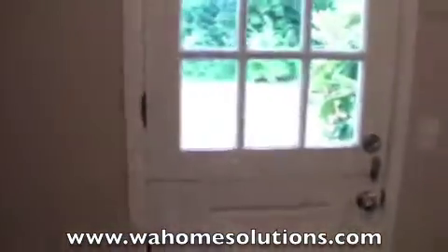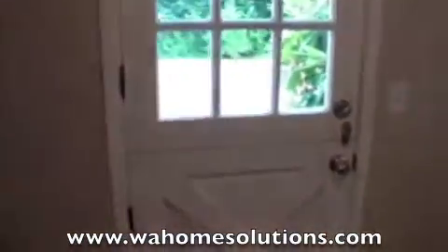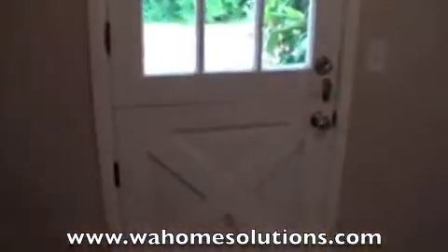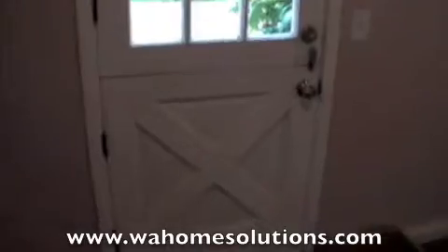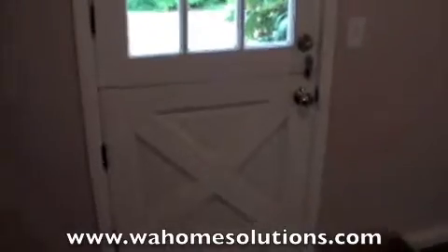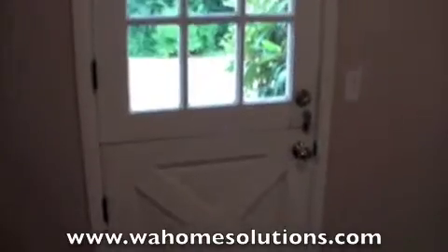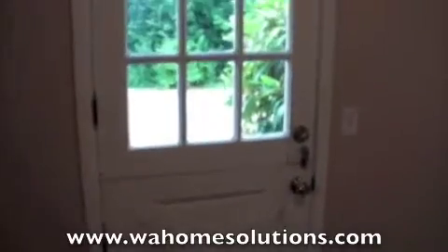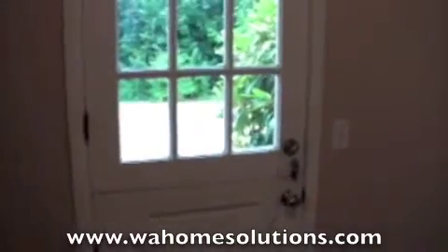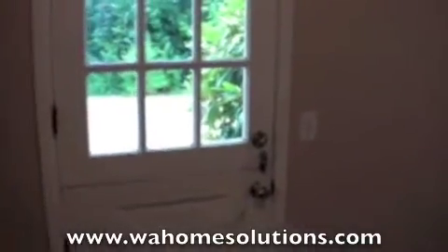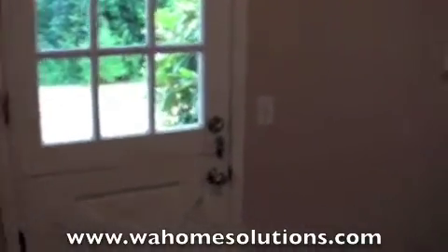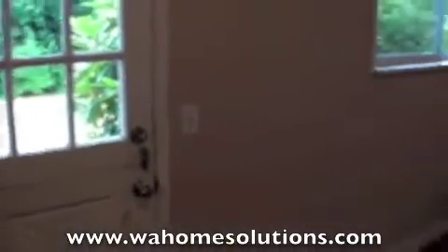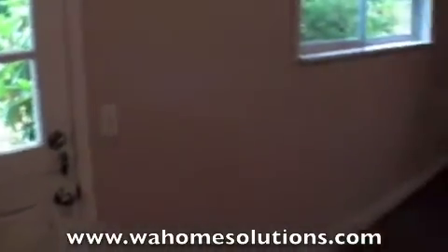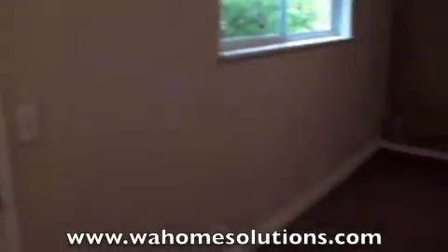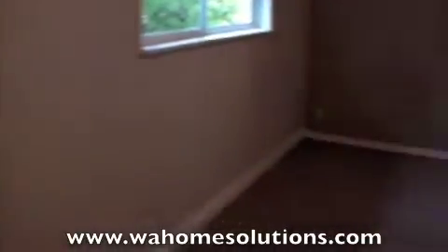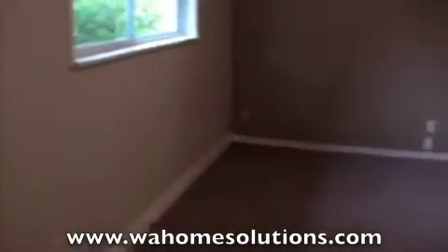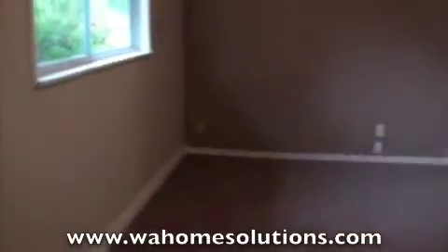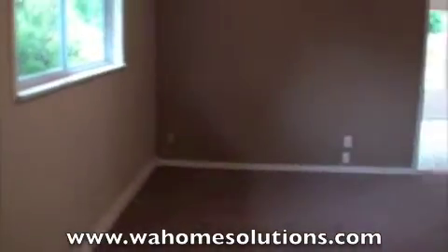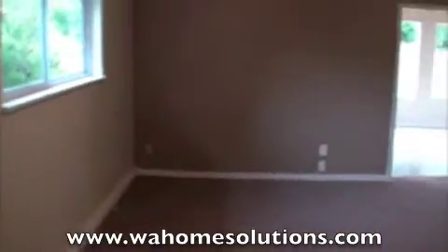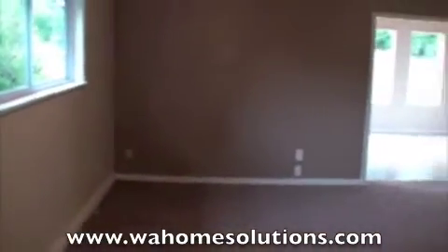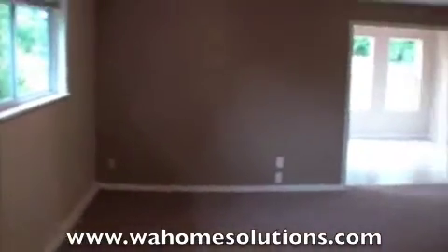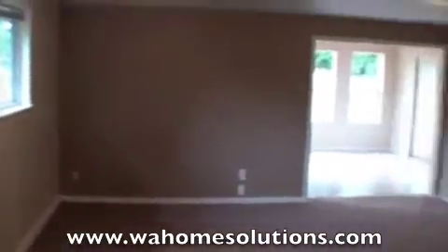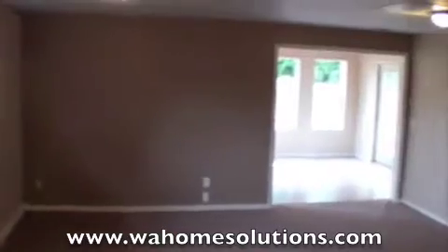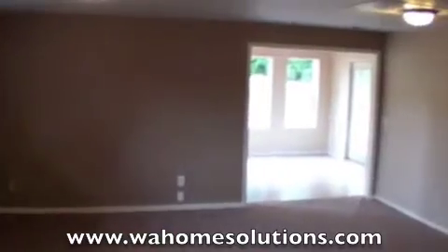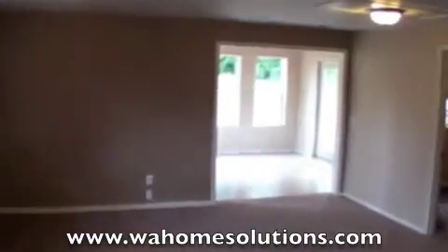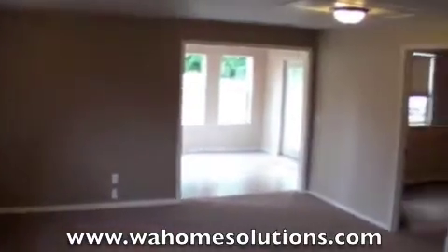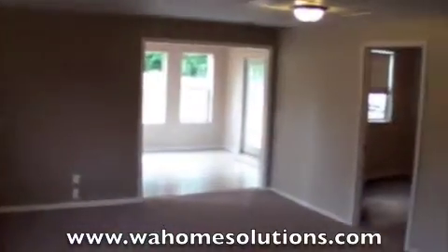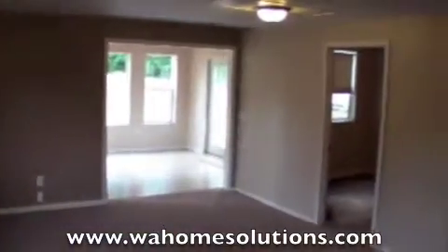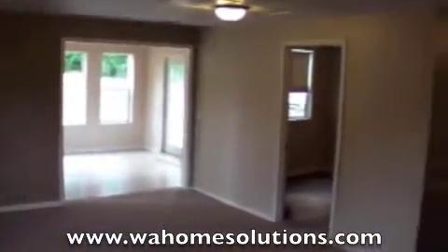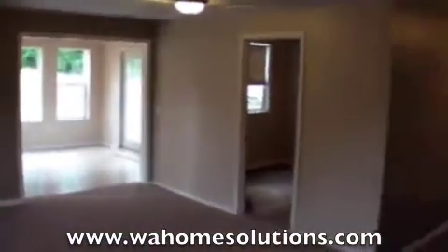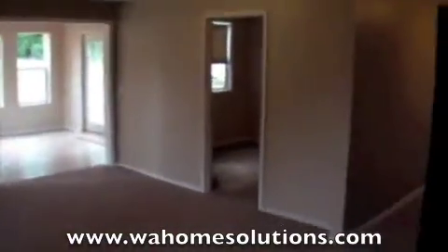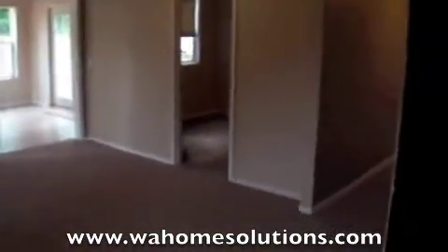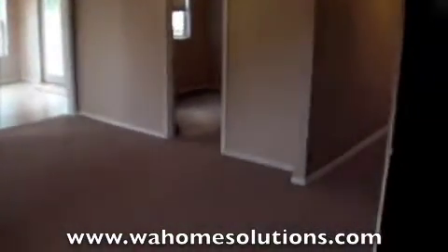This door goes out to the front yard. You're in a nice open family room. It does have brand new carpet.